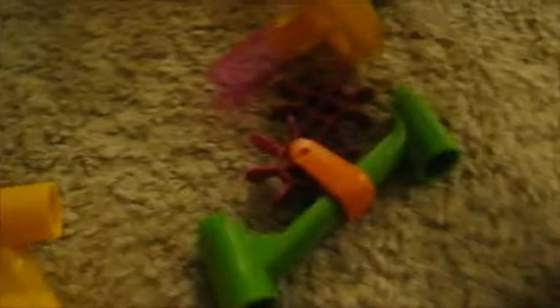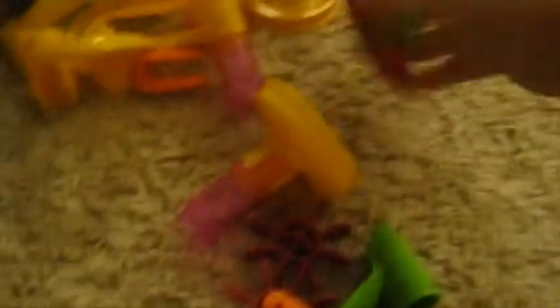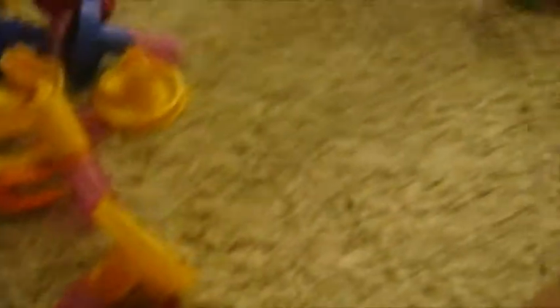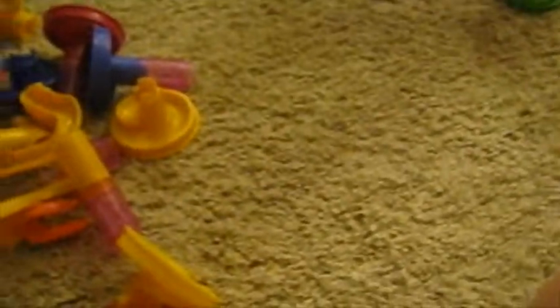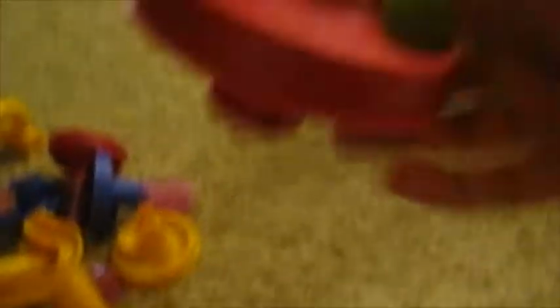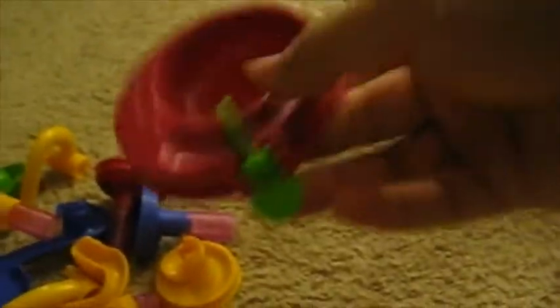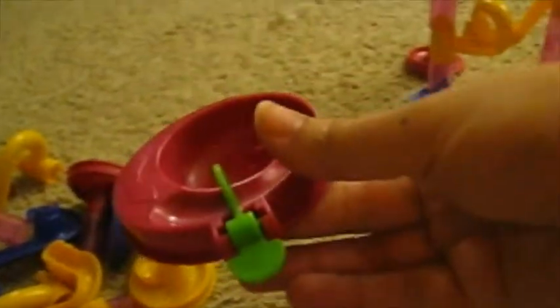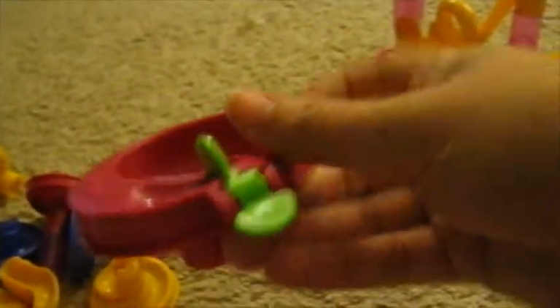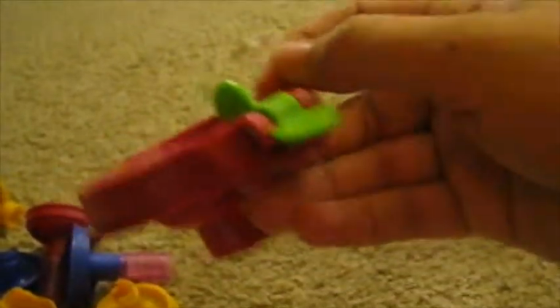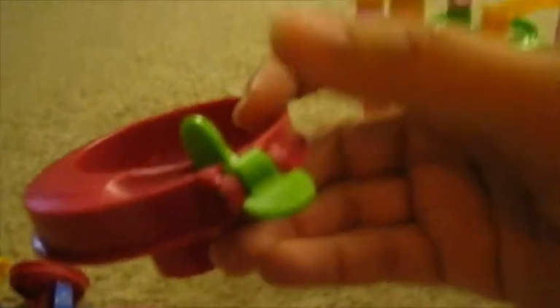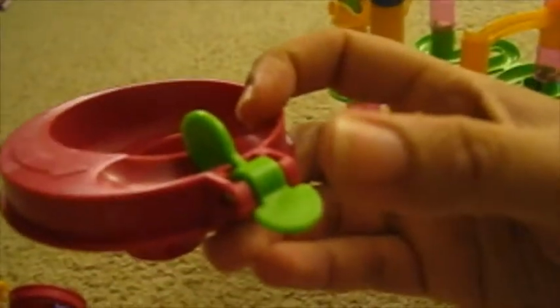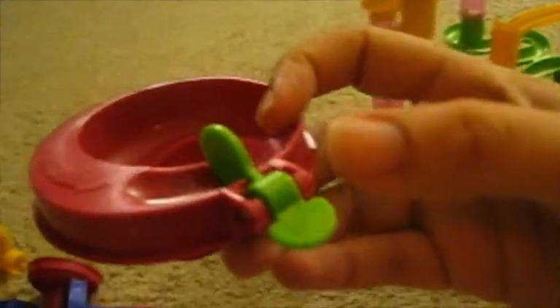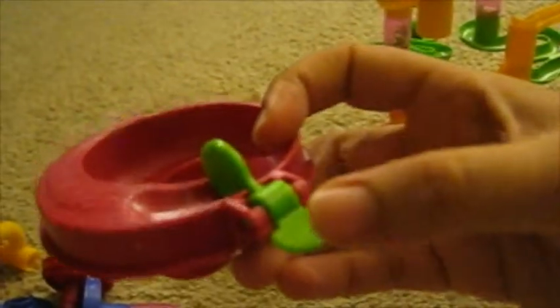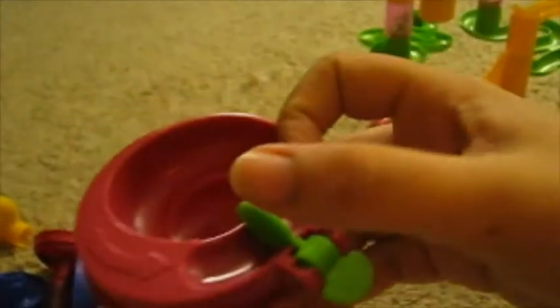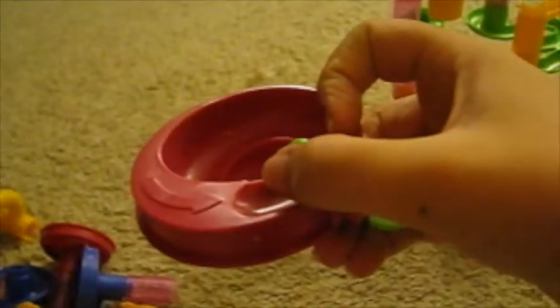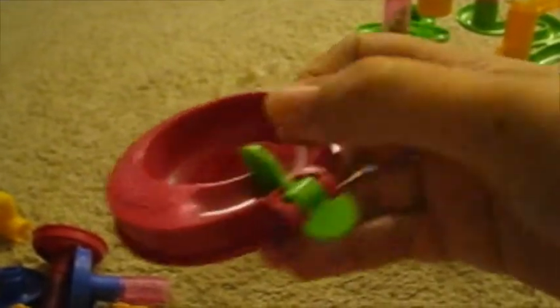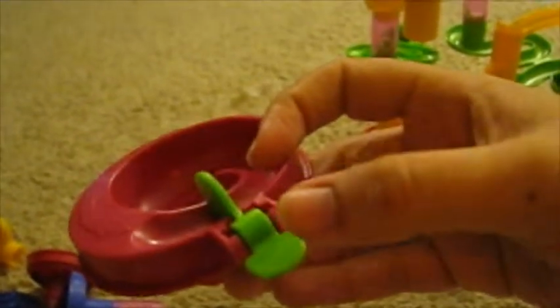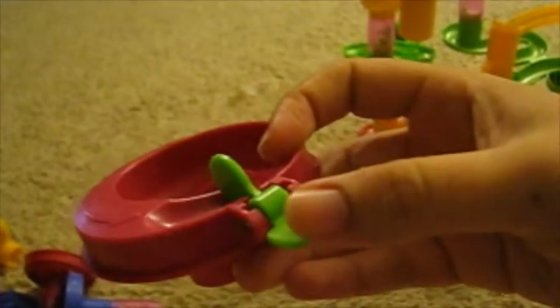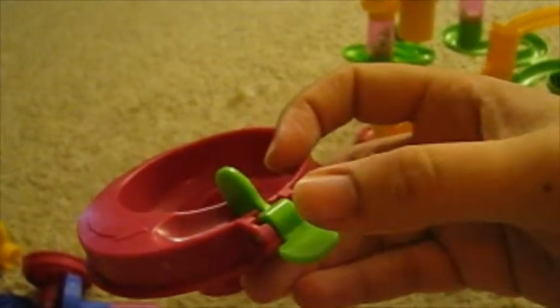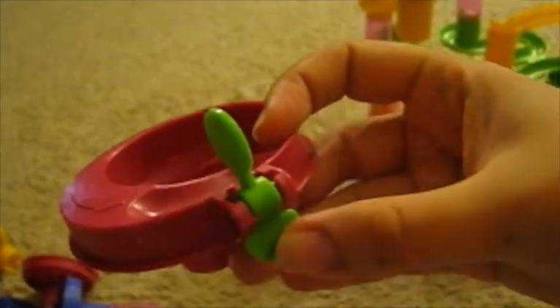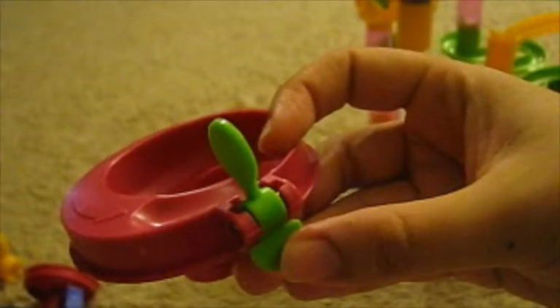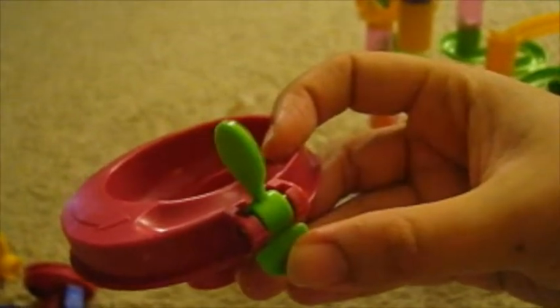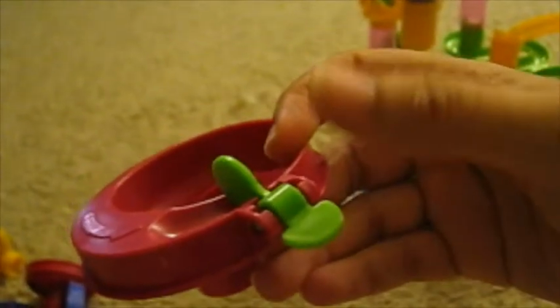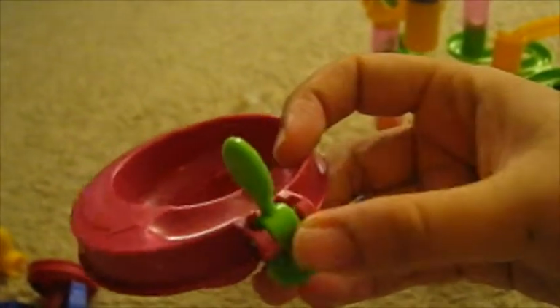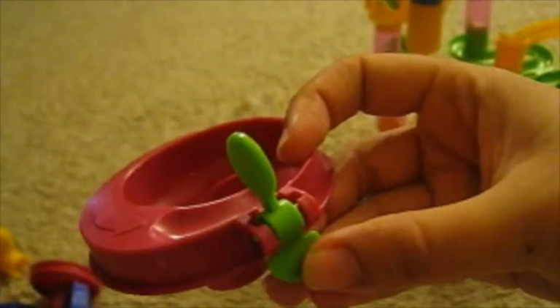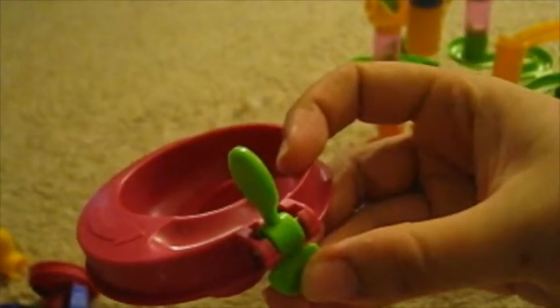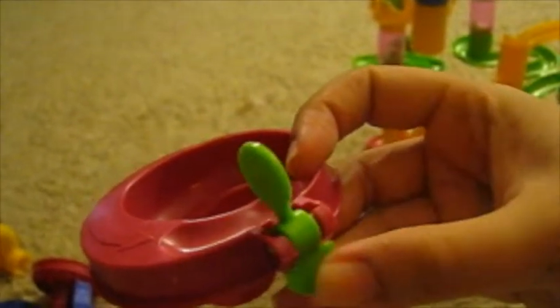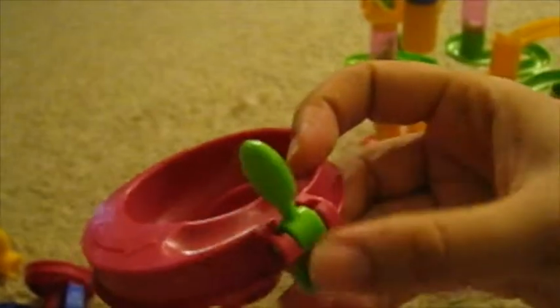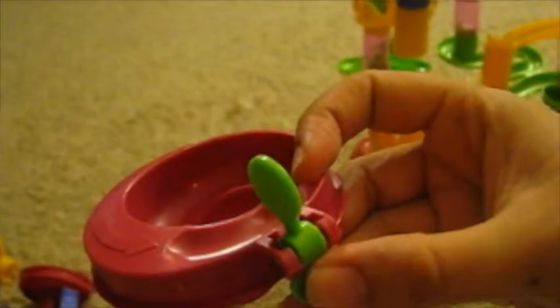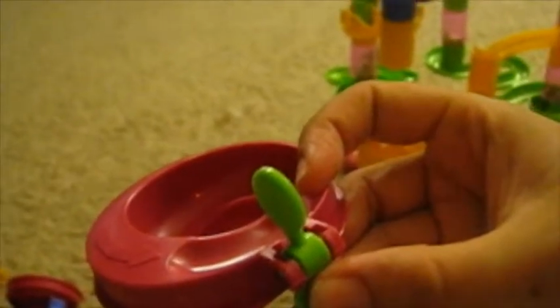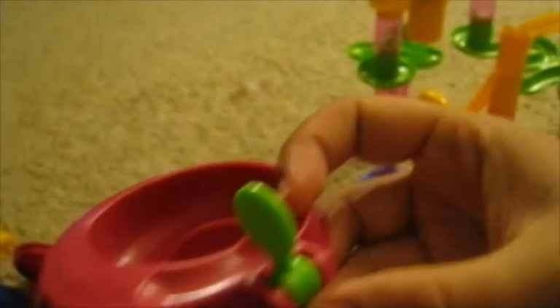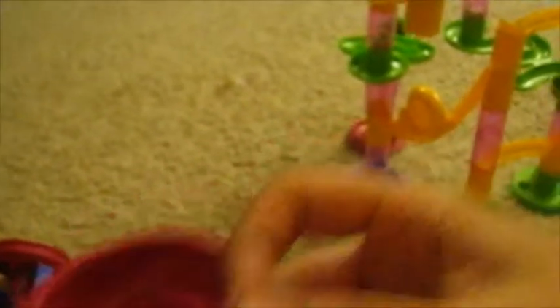These top pieces are also really cool — there's a little thing where you can put the marble in and then release it by lifting the latch. I think that's cool; the kids really like that.